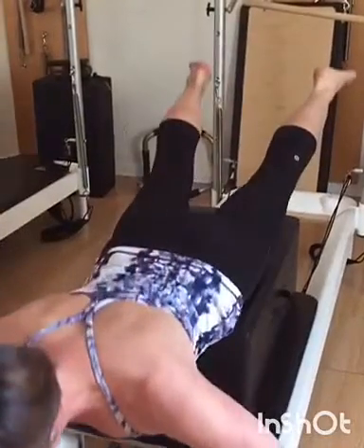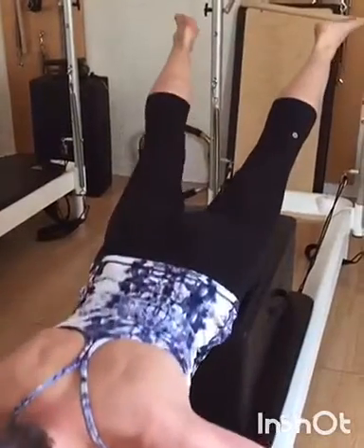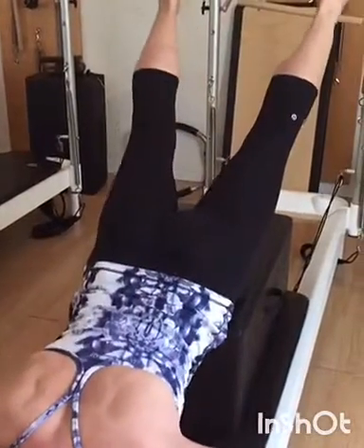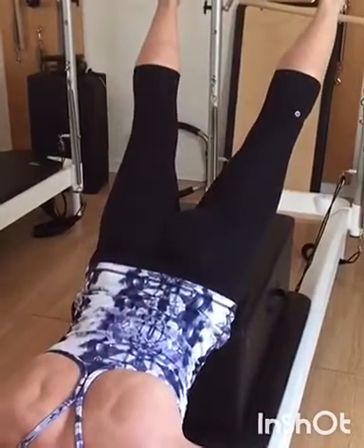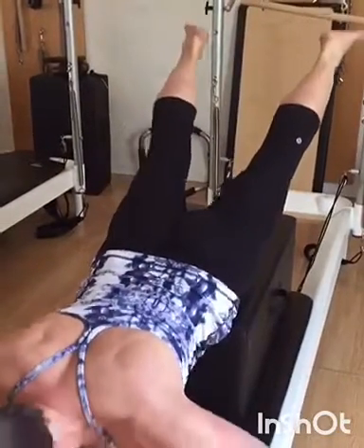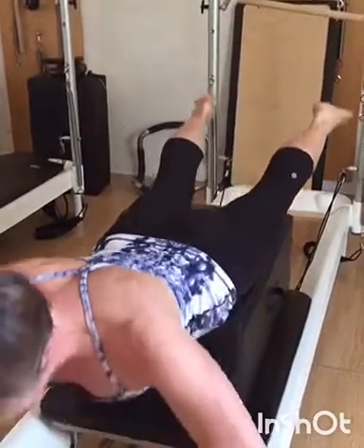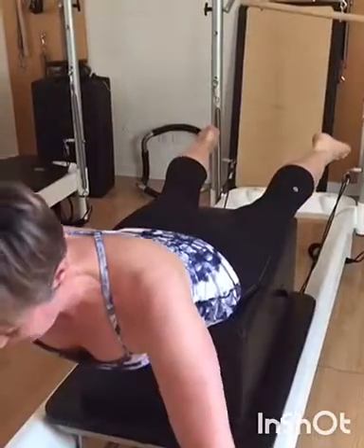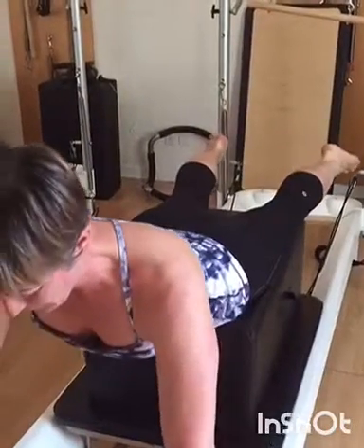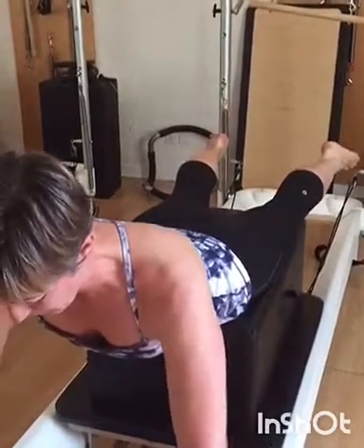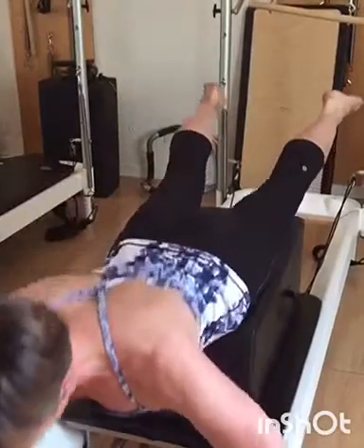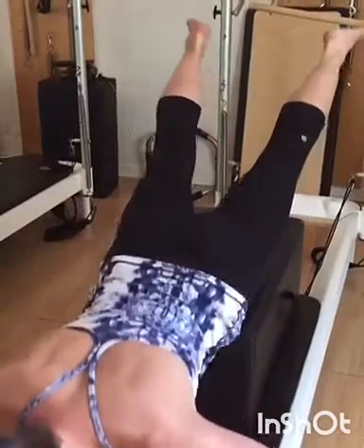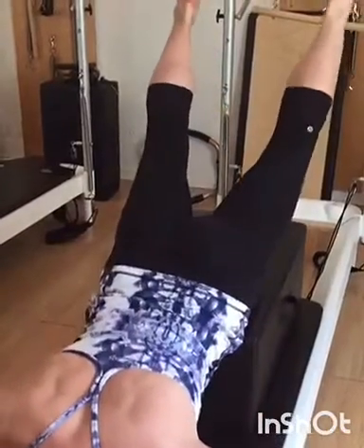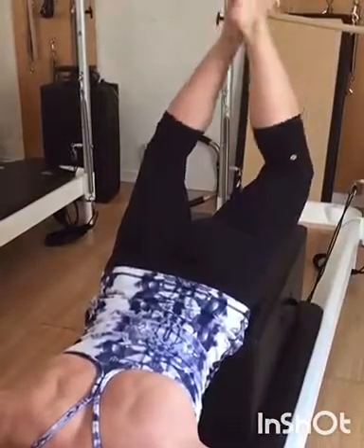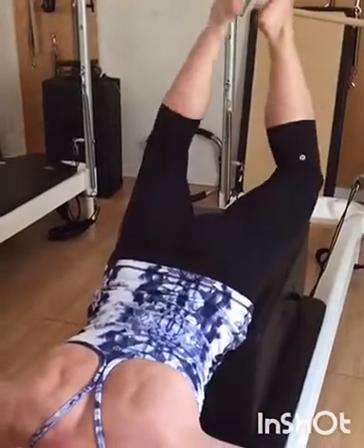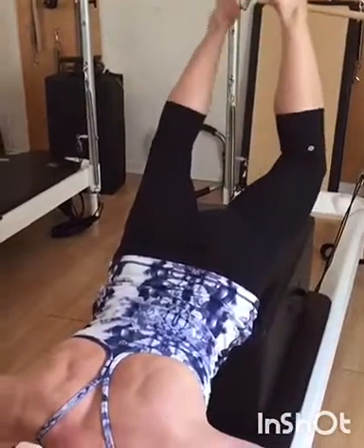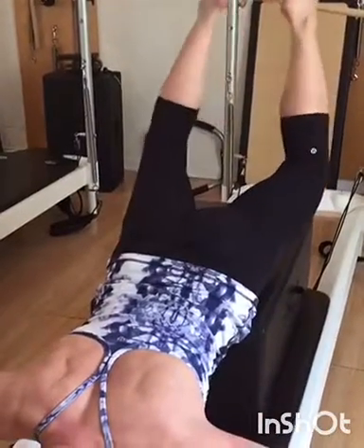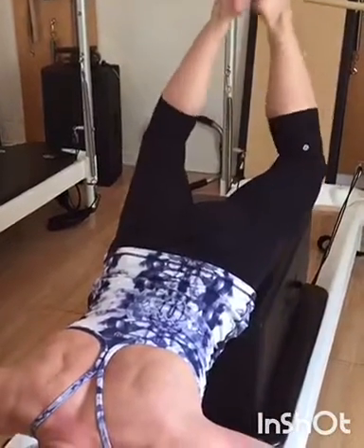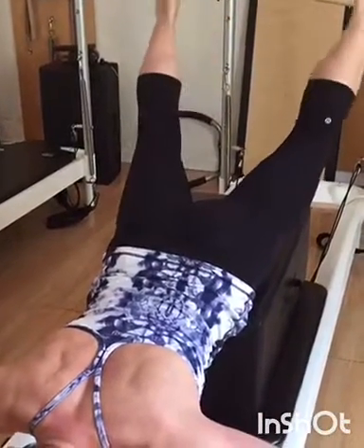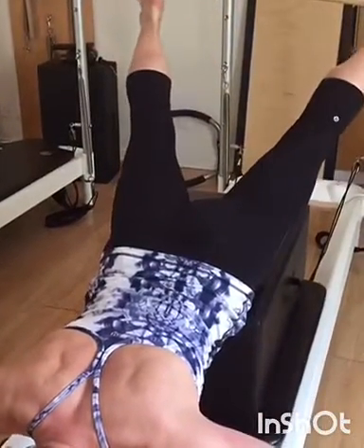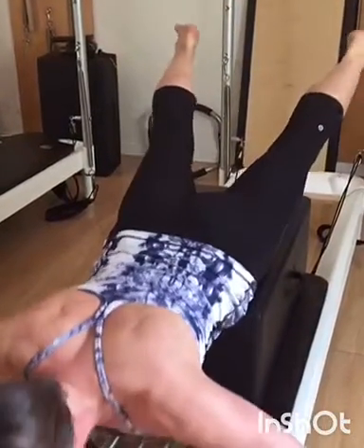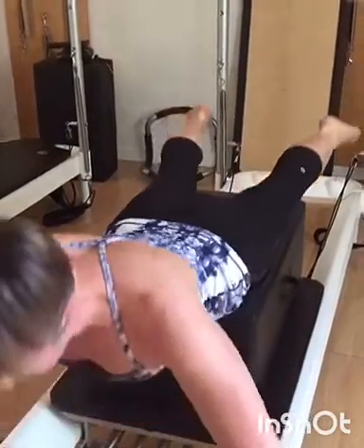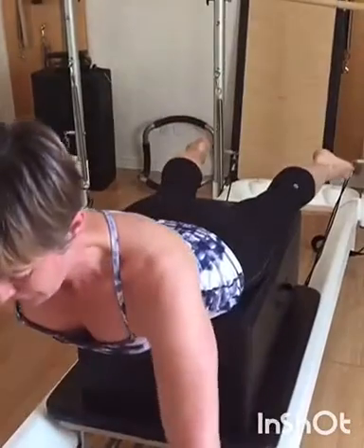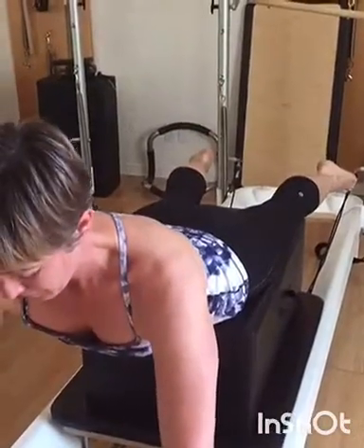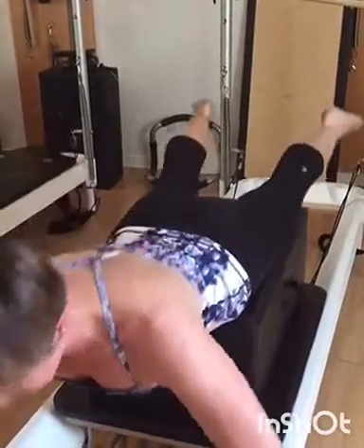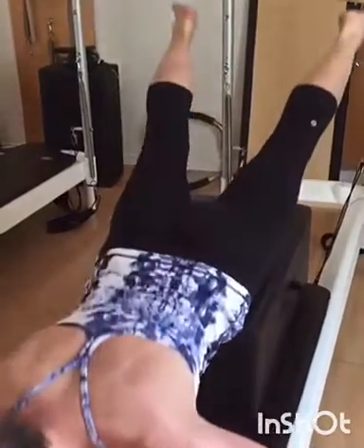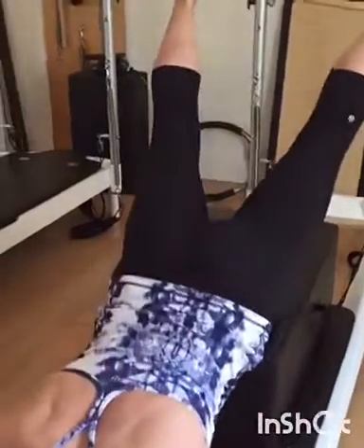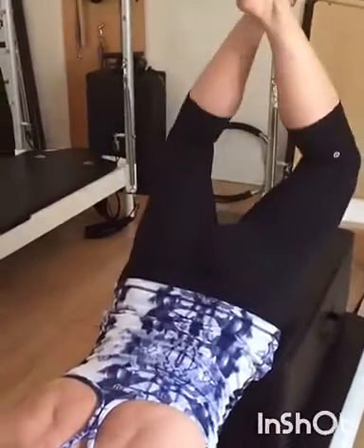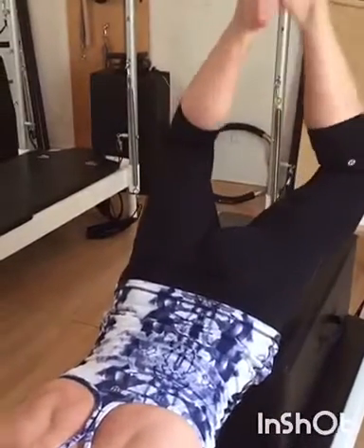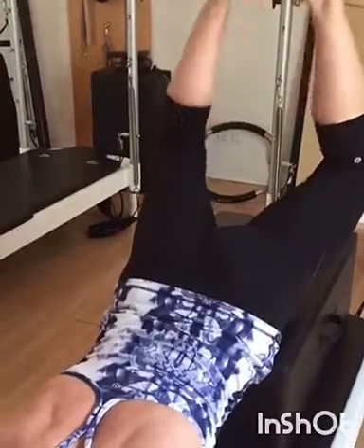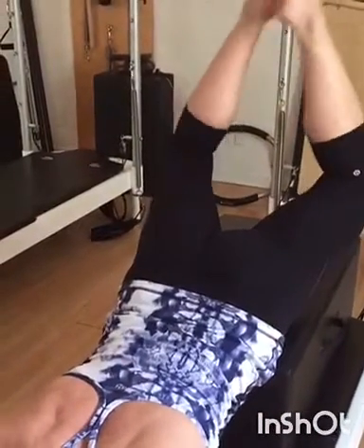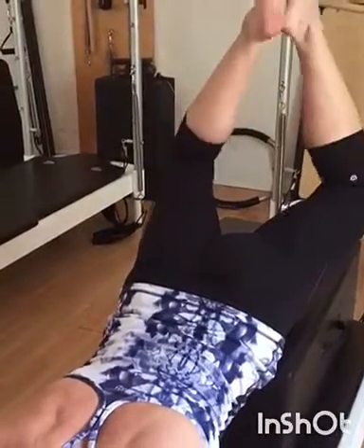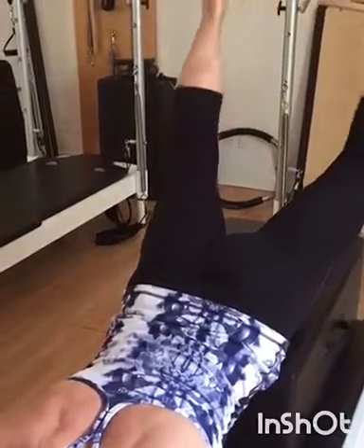We're going to add grasshopper legs in. You're going to go down, cross your ankles four times in one. Try to keep those thighs nice and still. Move and come back up from your bum muscles. Create a little hum in the bum.